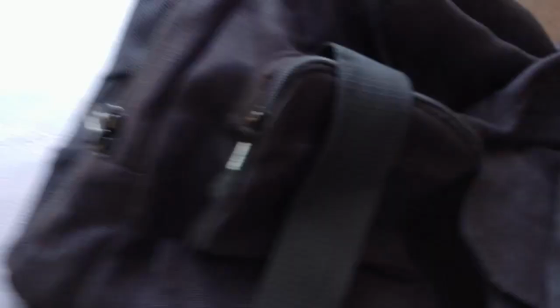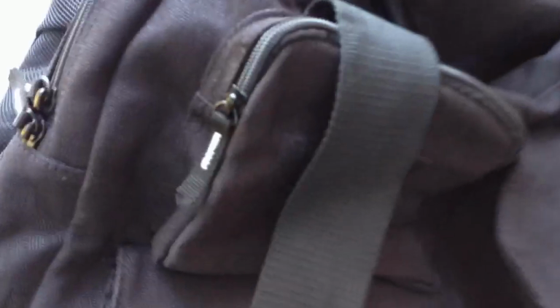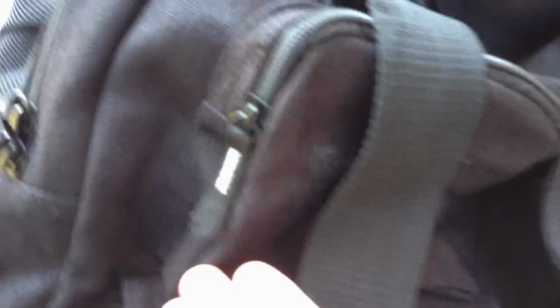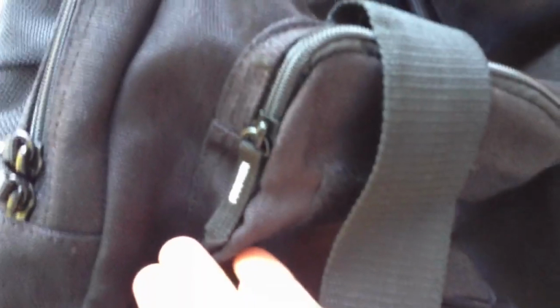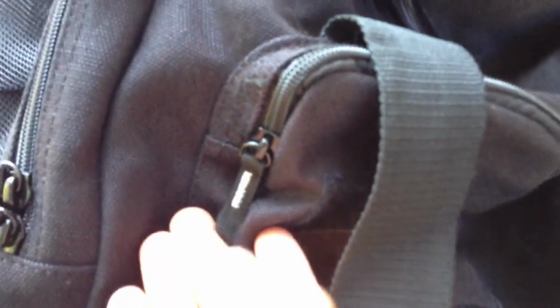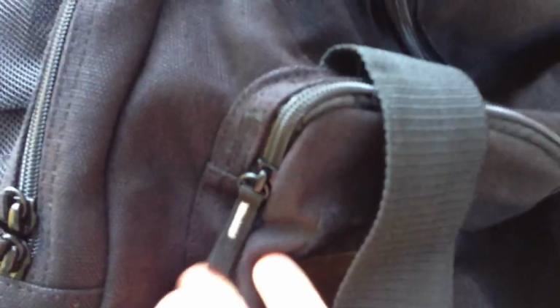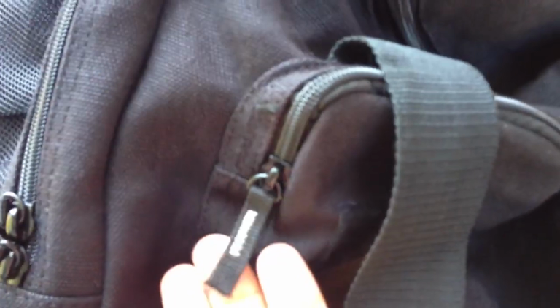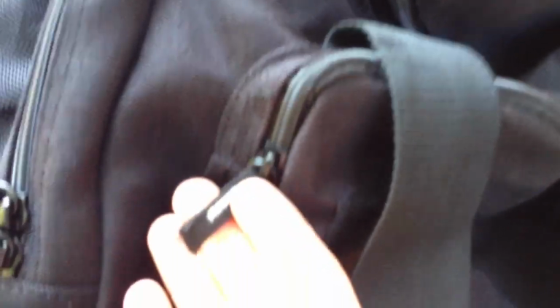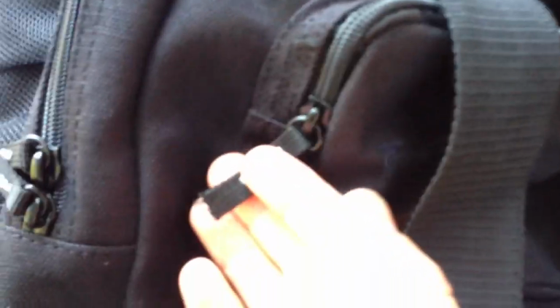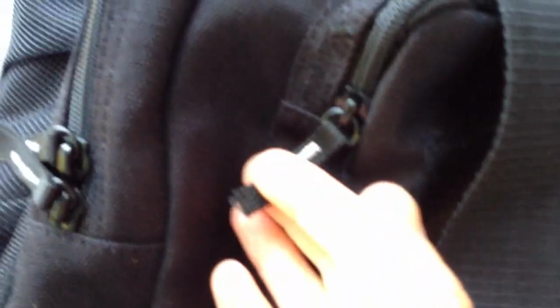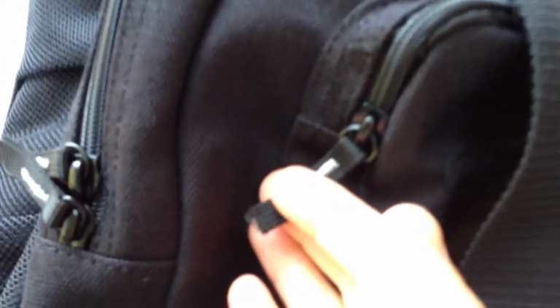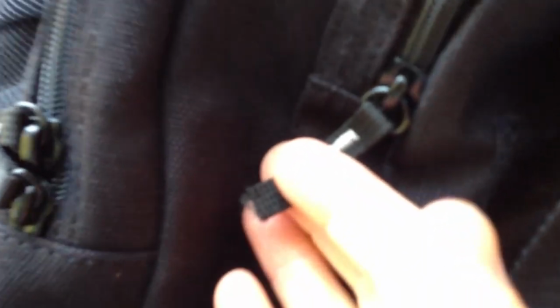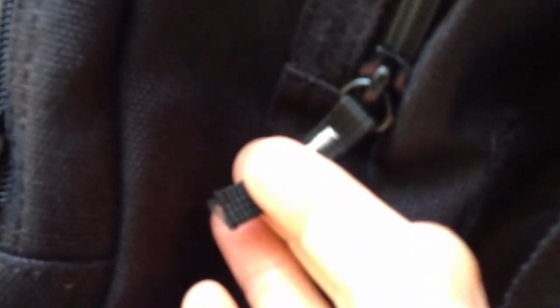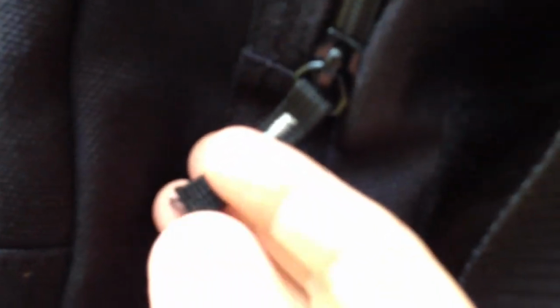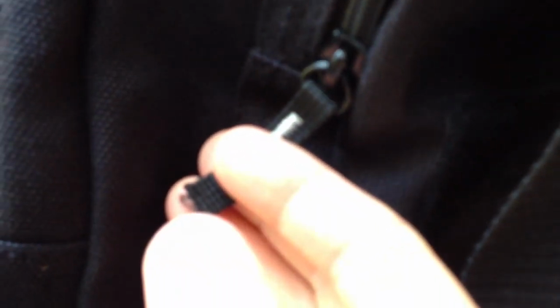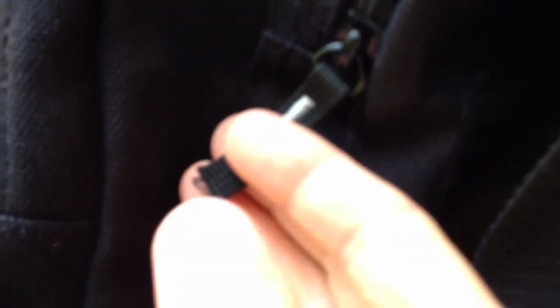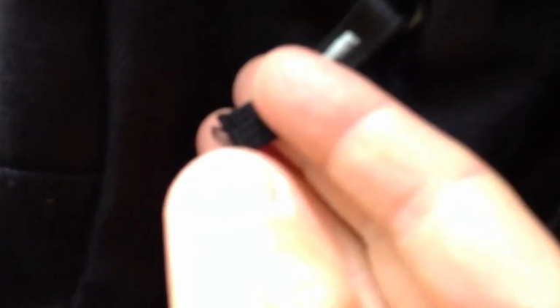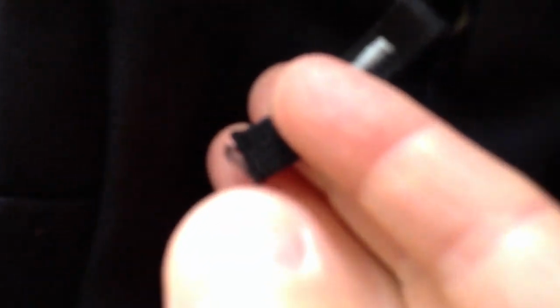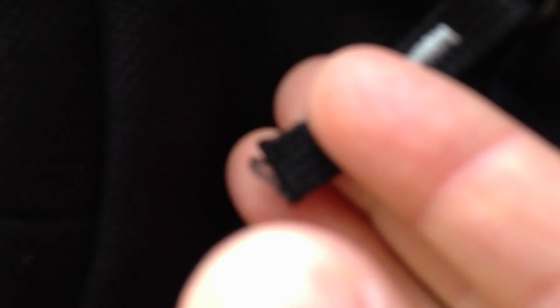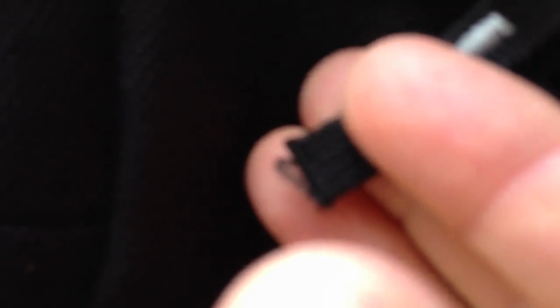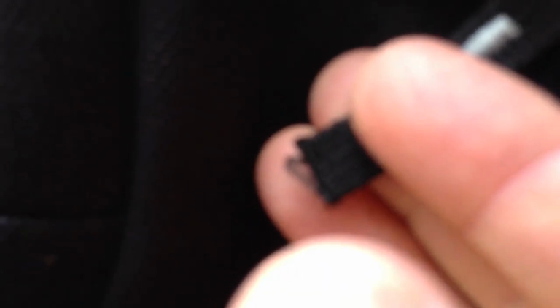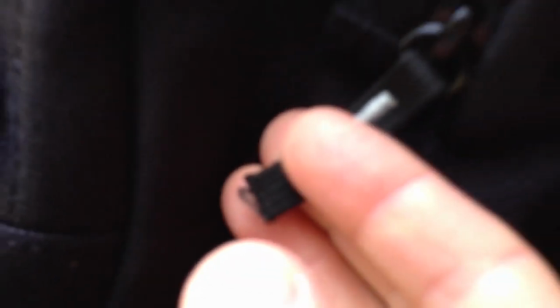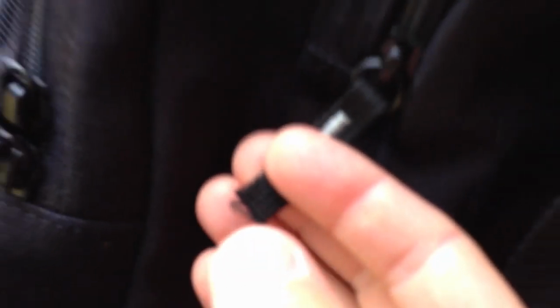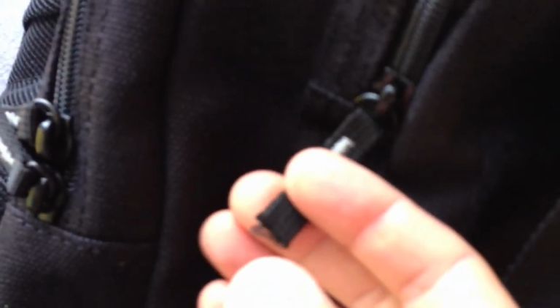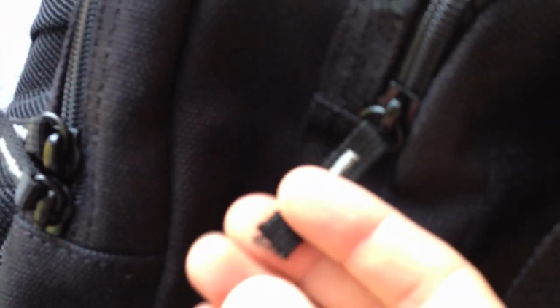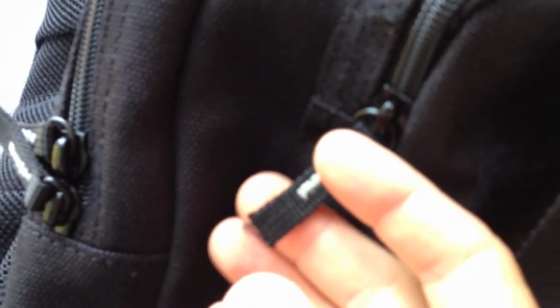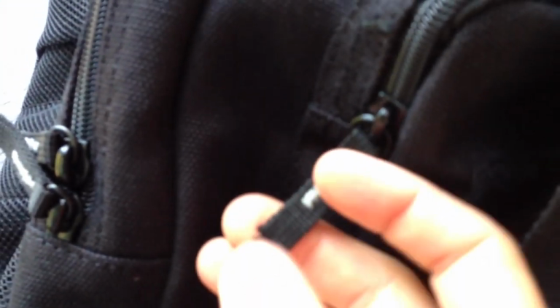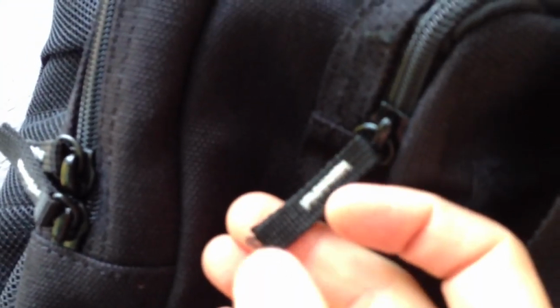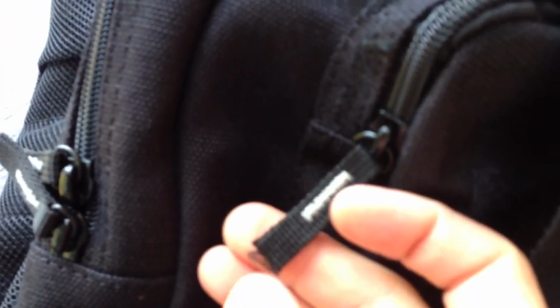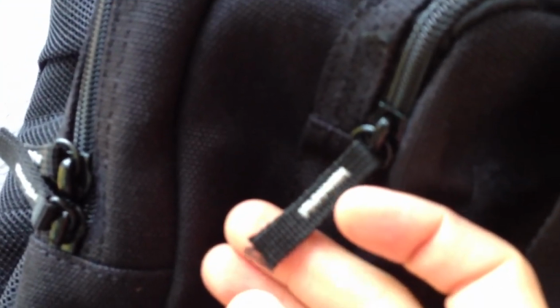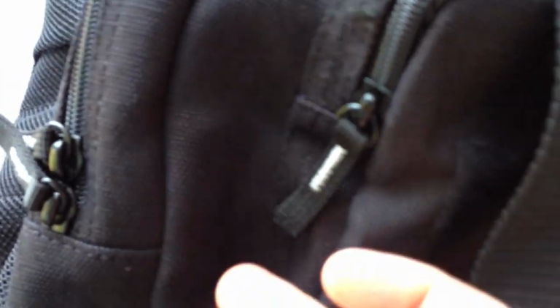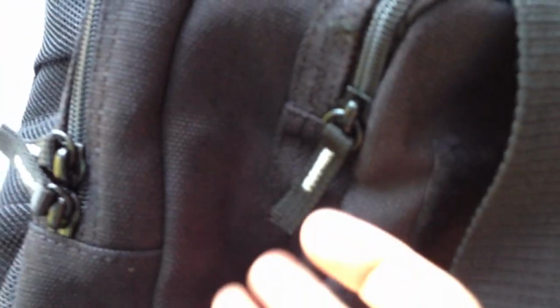First things first, let me show you the offending zip pull. You can kind of see the end there — the camera is not focusing terribly well, but anyway, you get the idea. So it's fraying off.